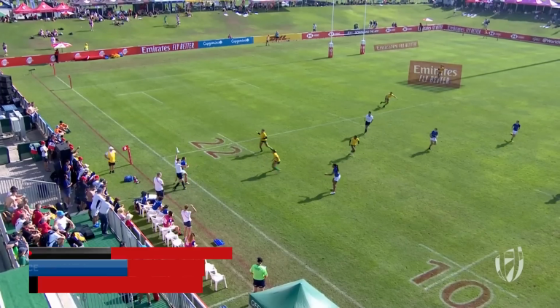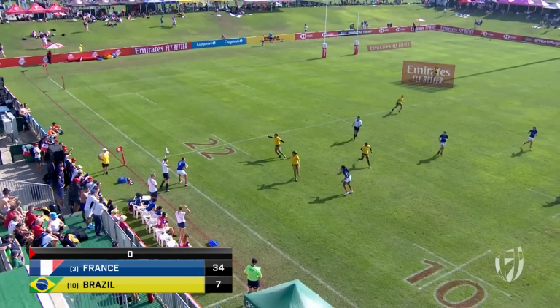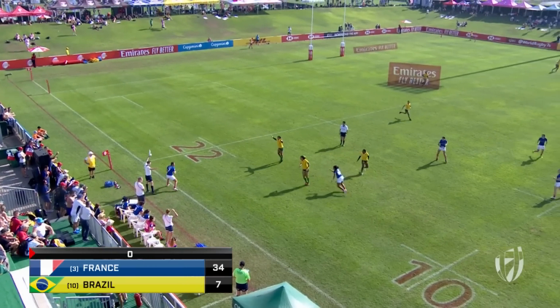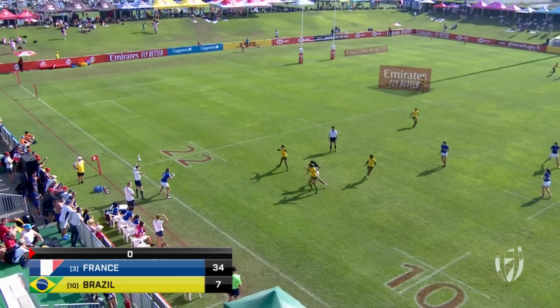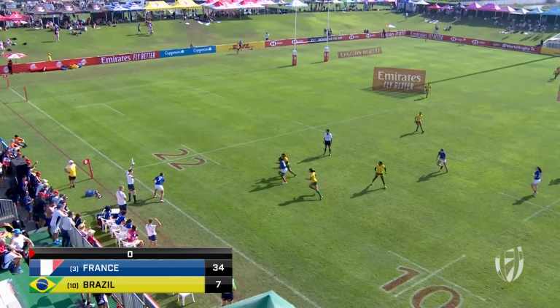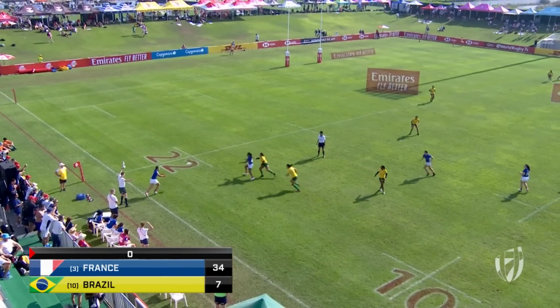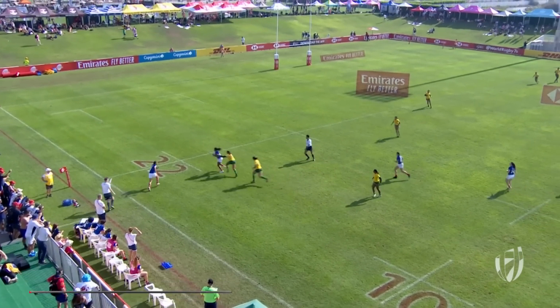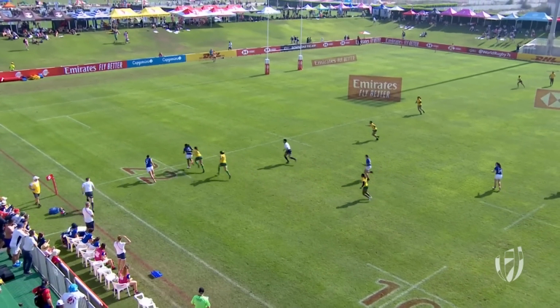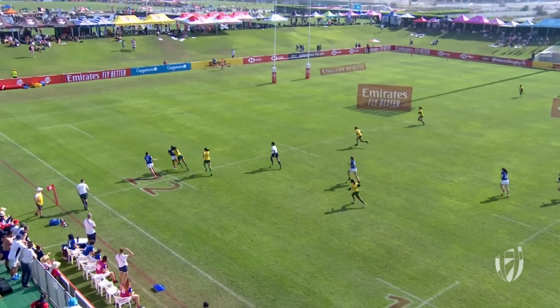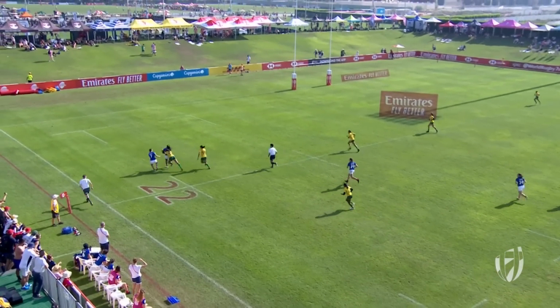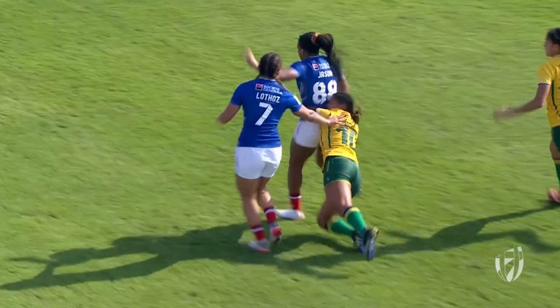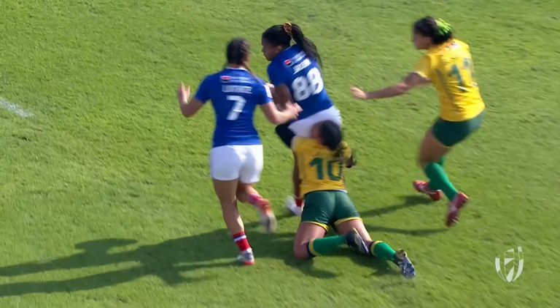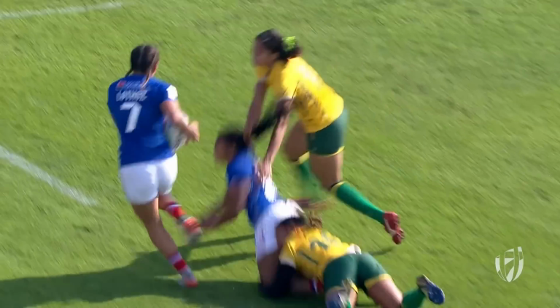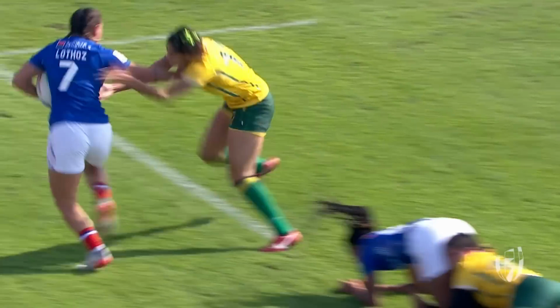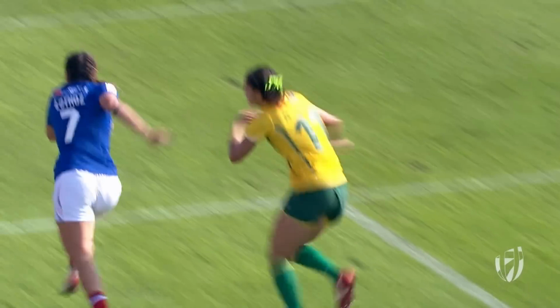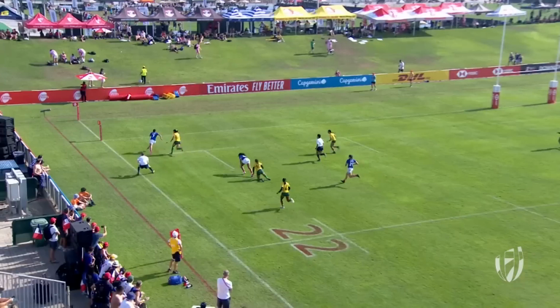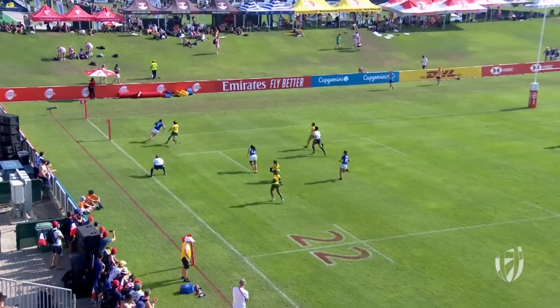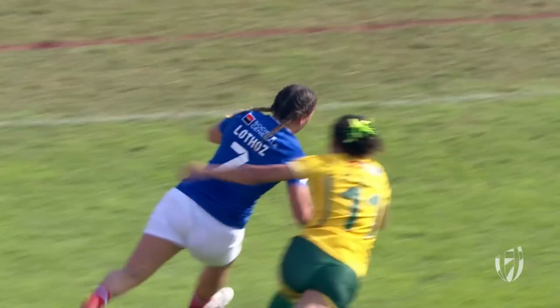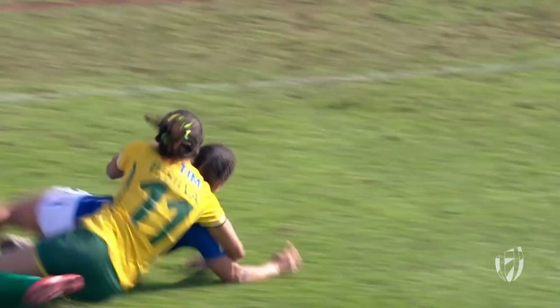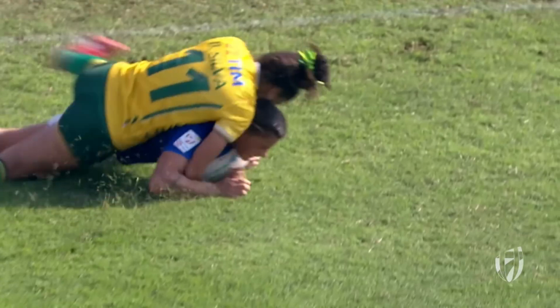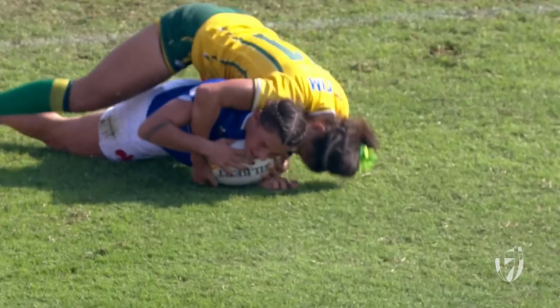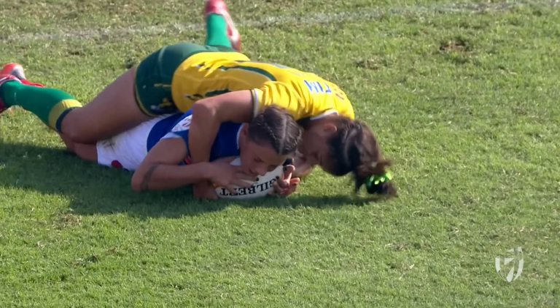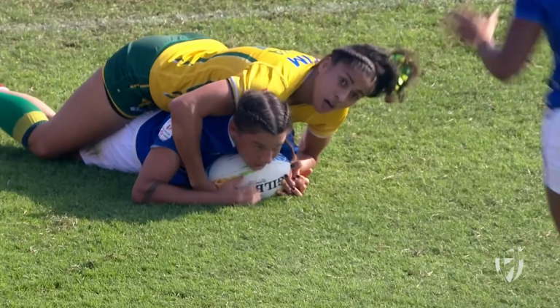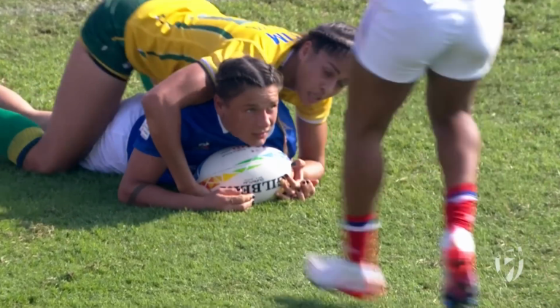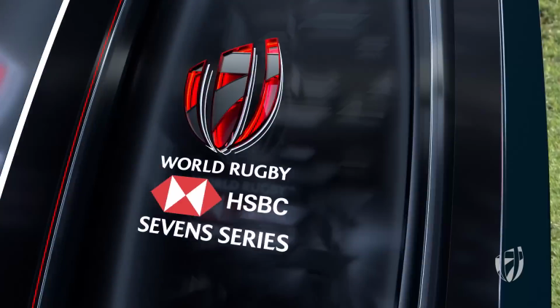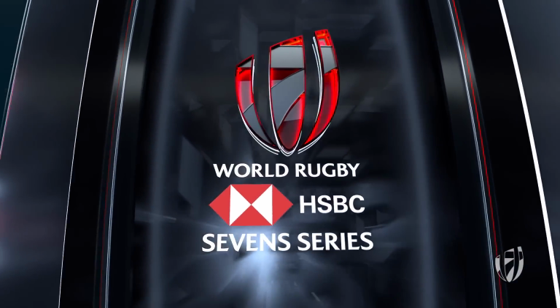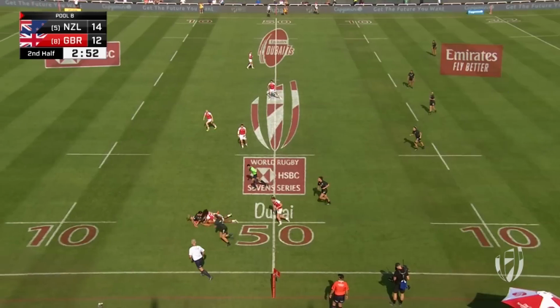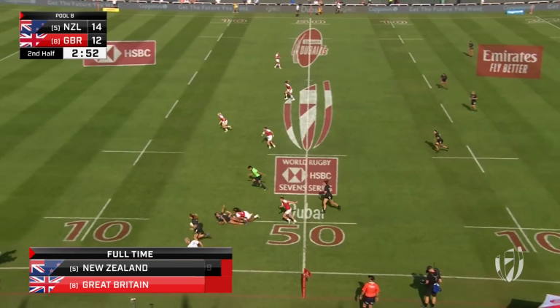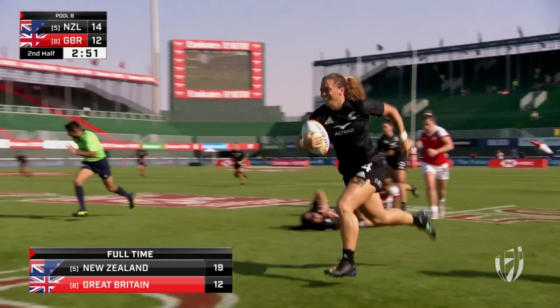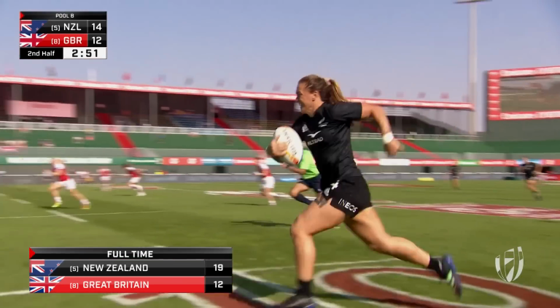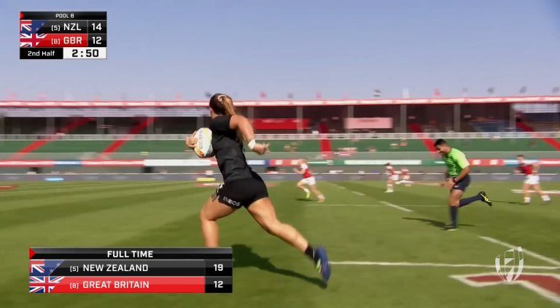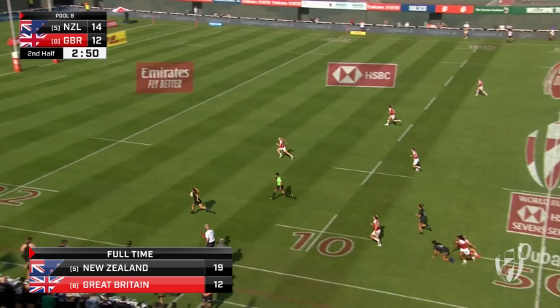Quick lineout — it was quick thinking from France. Just a bit of a switch-off there from Brazil, and a nice little bit of interplay. Back to Lothos, who had the idea of throwing it in quickly, and she got her just desserts. Brilliantly done from Chiray Kaka.